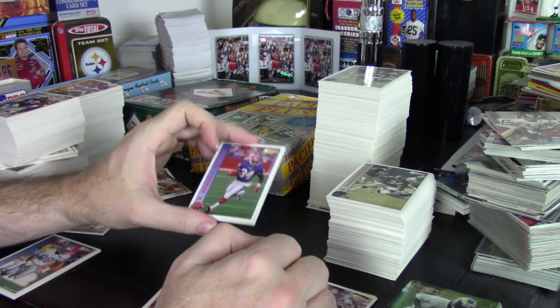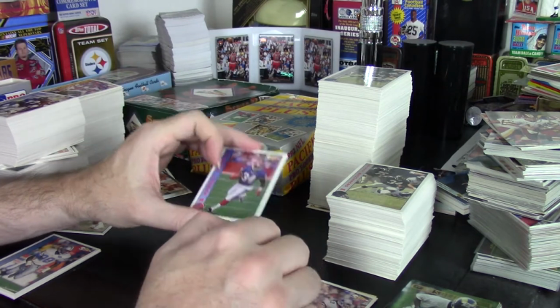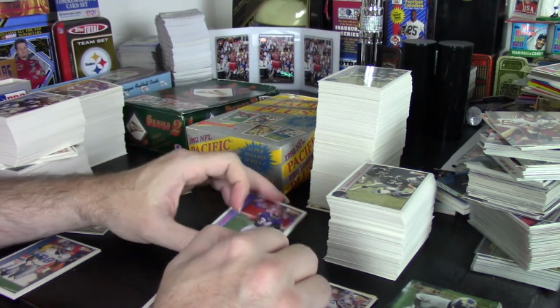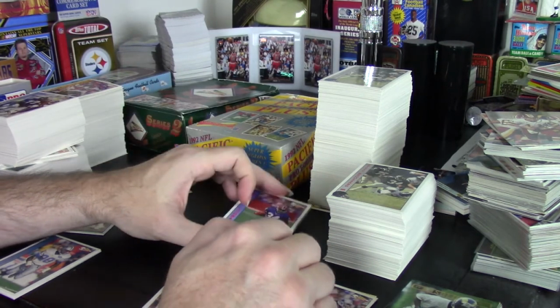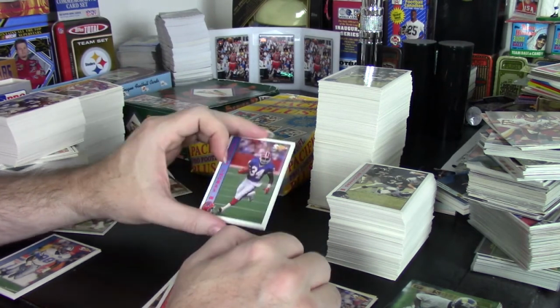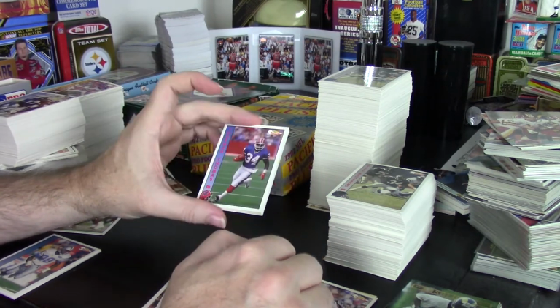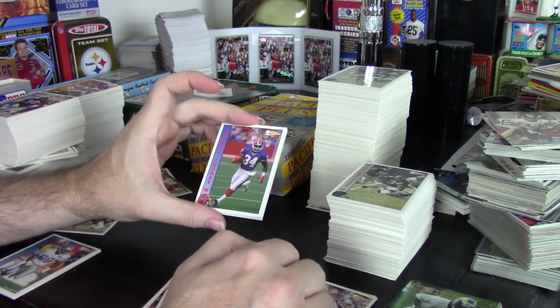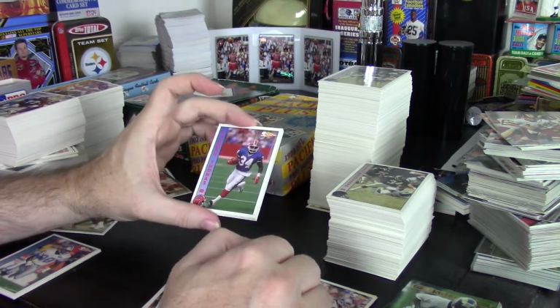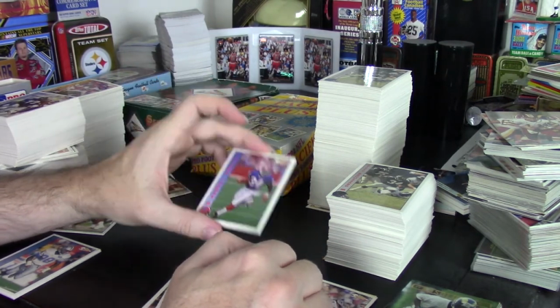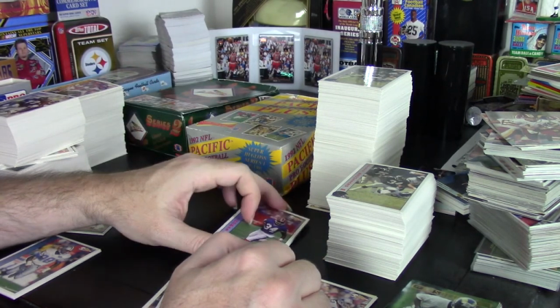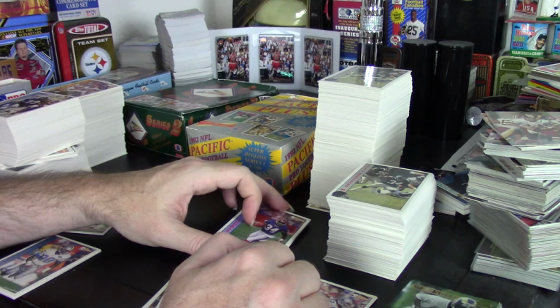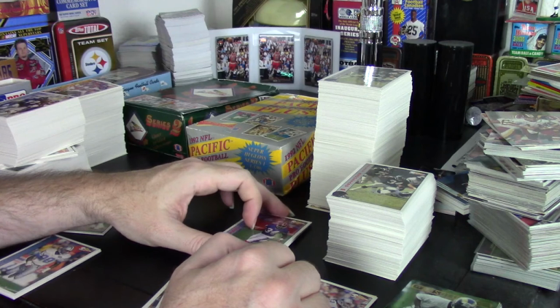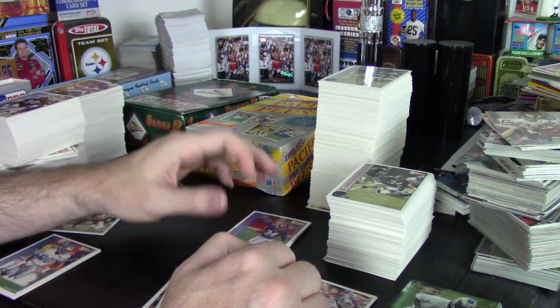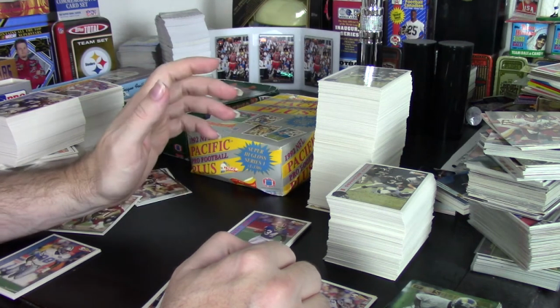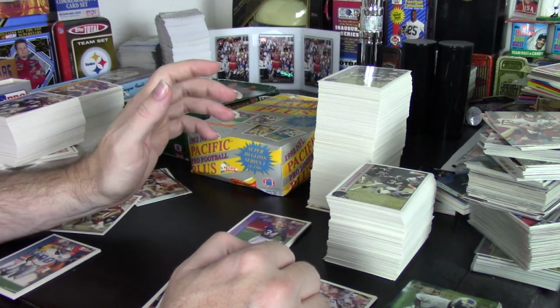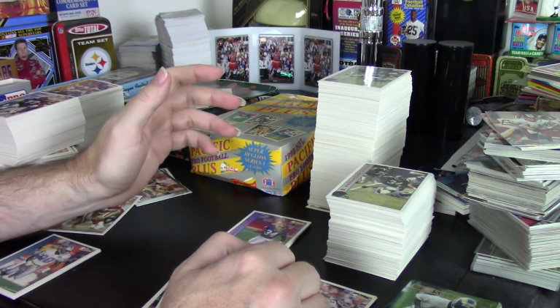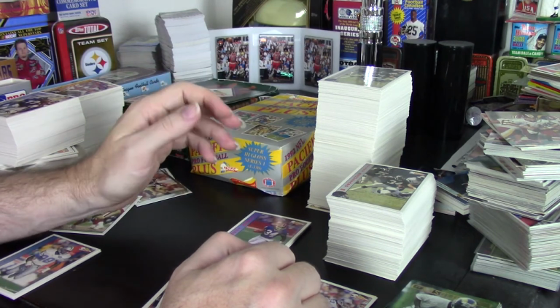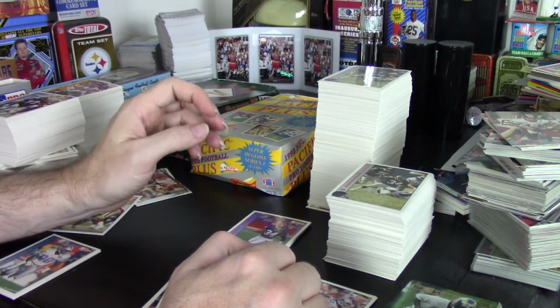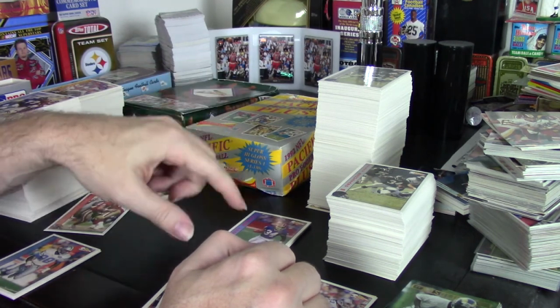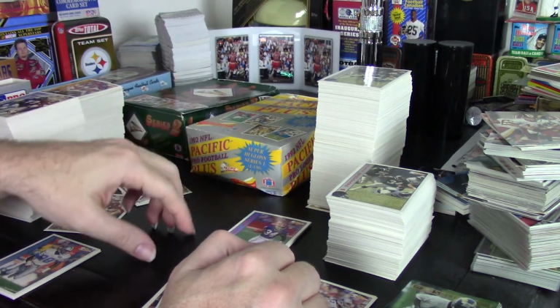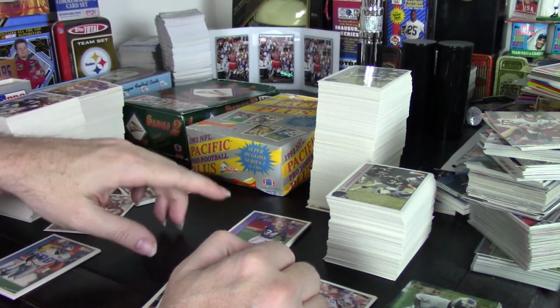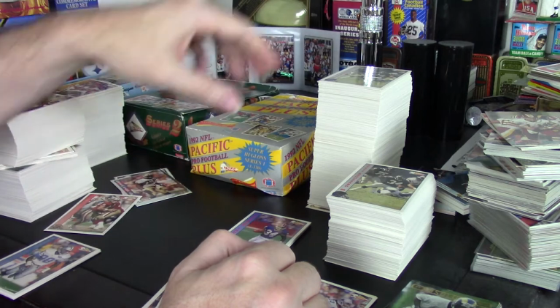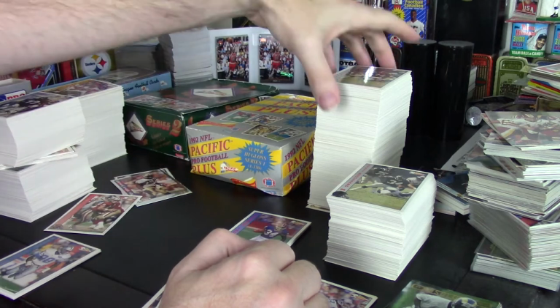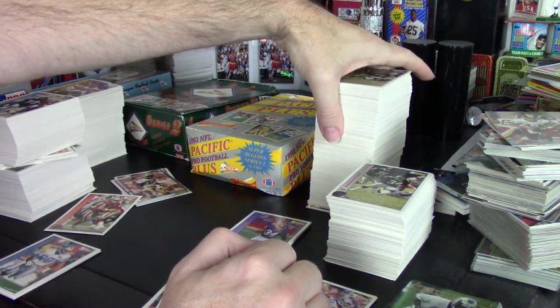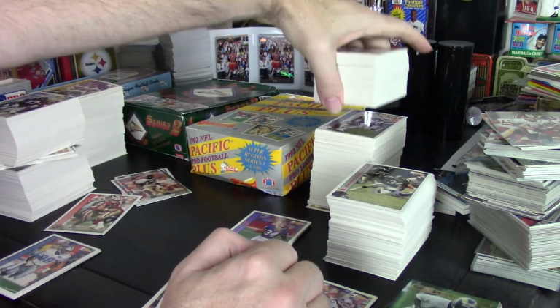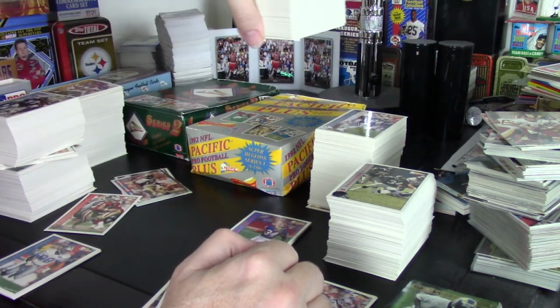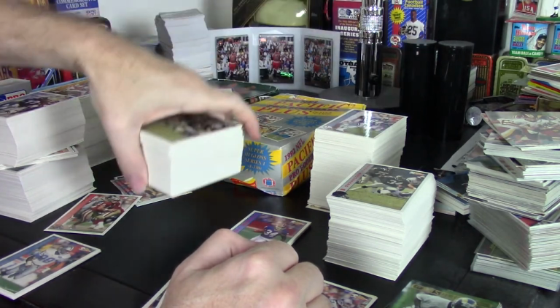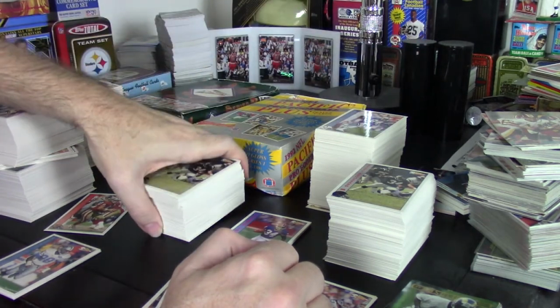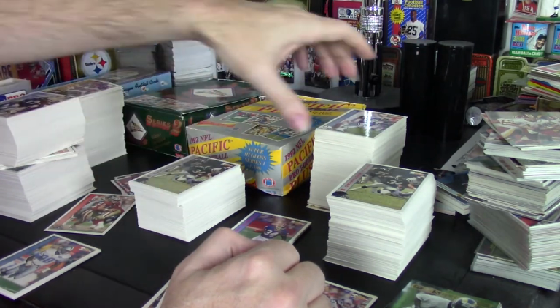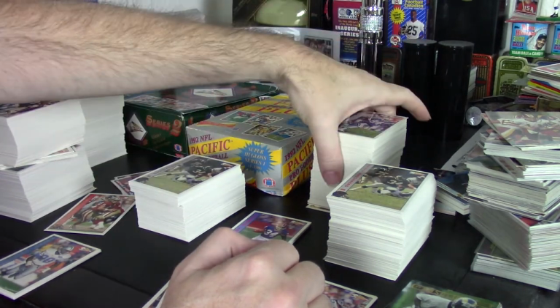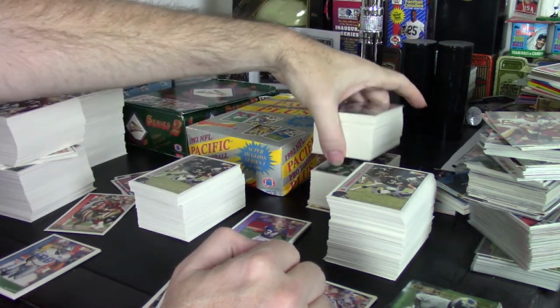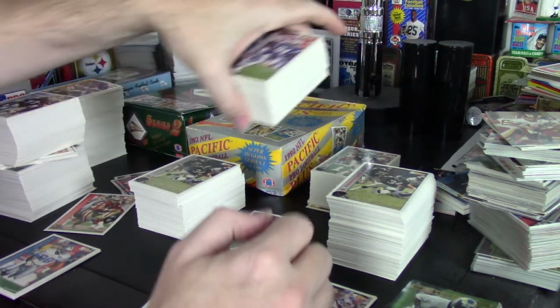Dan Marino, Jerry Rice, and Joe Montana are none of them in this set, which is an interesting thing about the set and kind of hurts it — a couple of big stars just don't show up in series one. Those are almost all the stars.